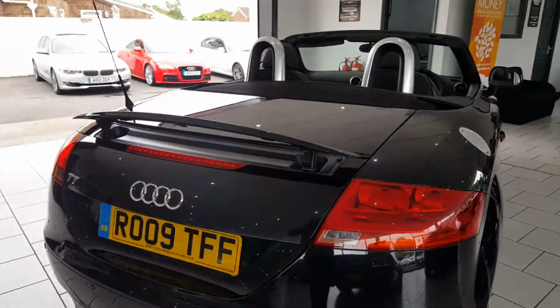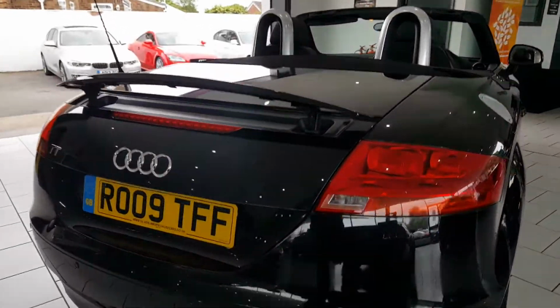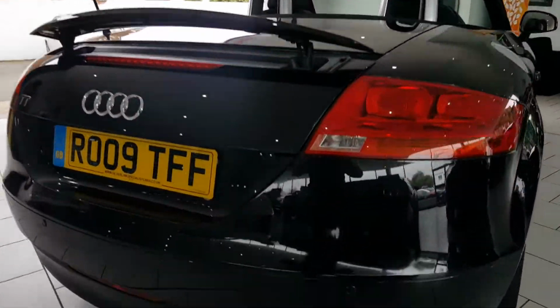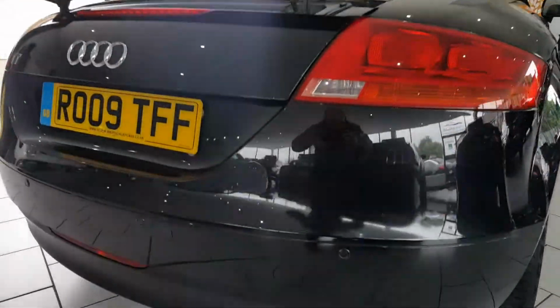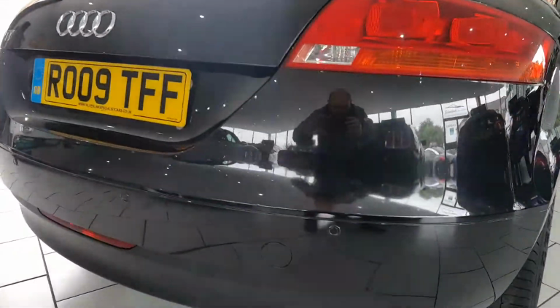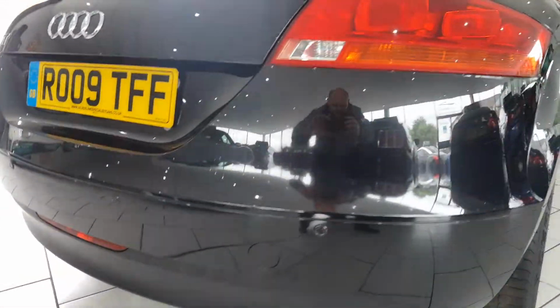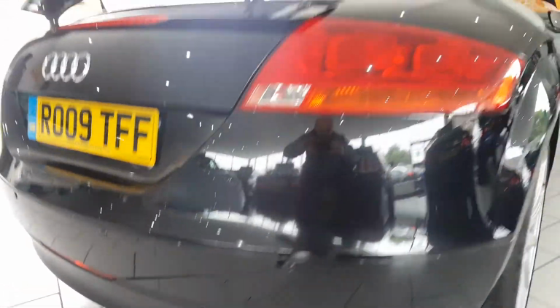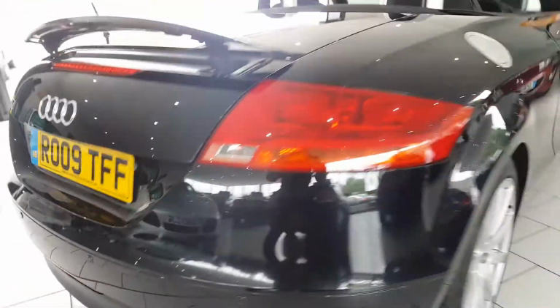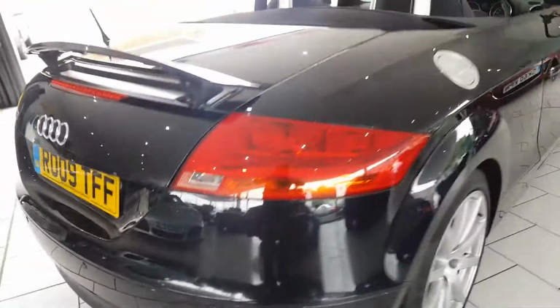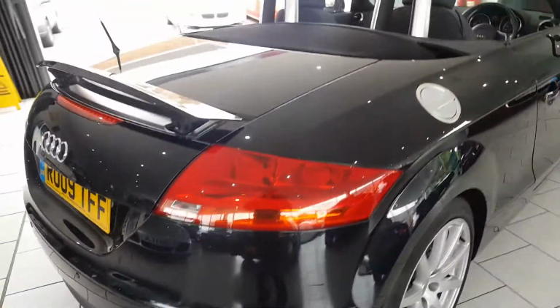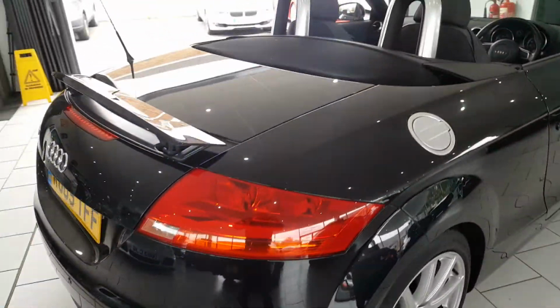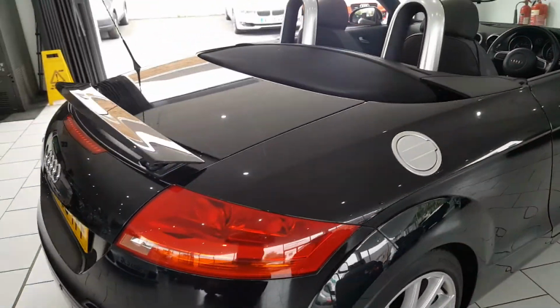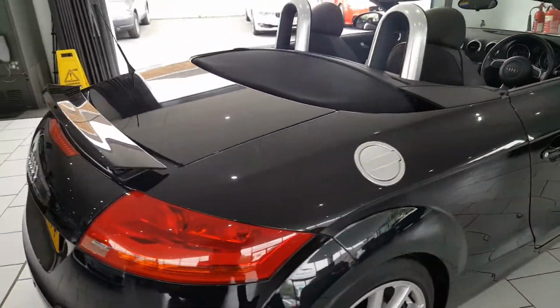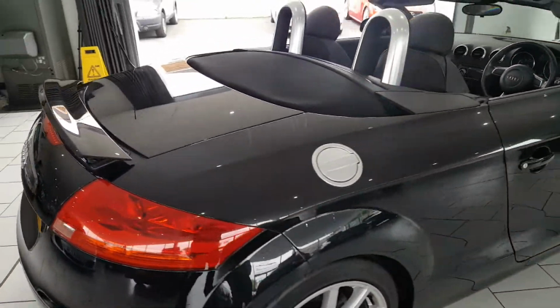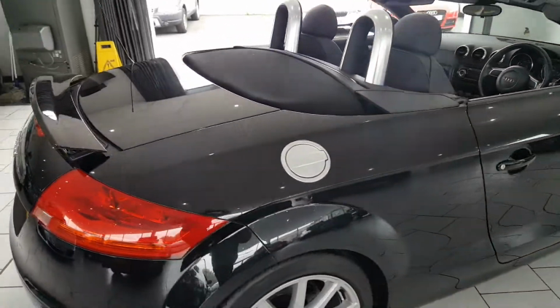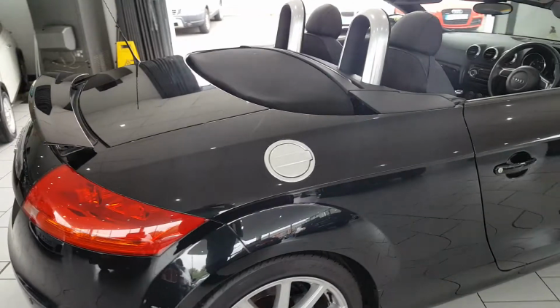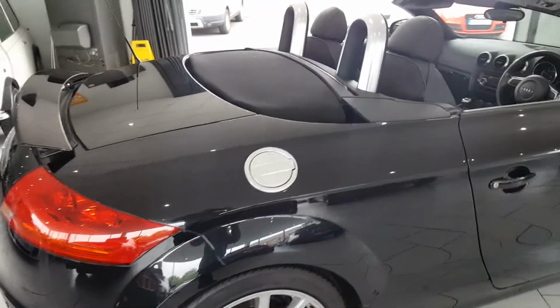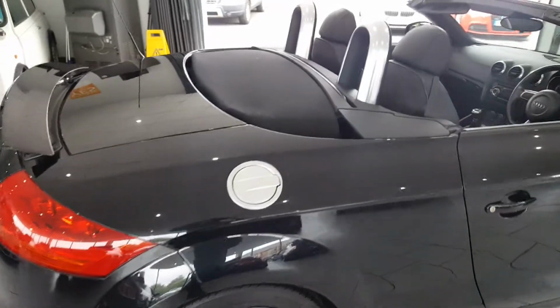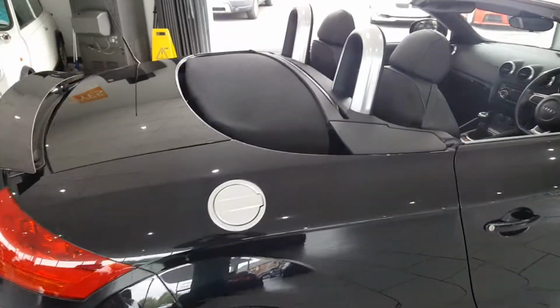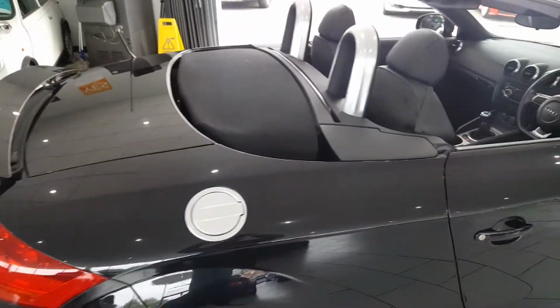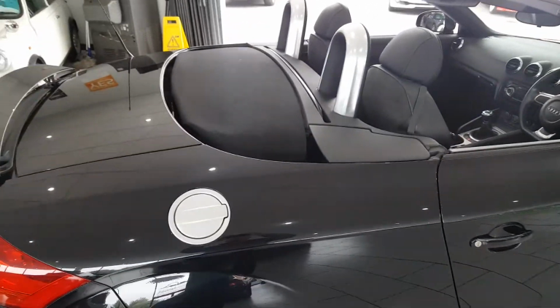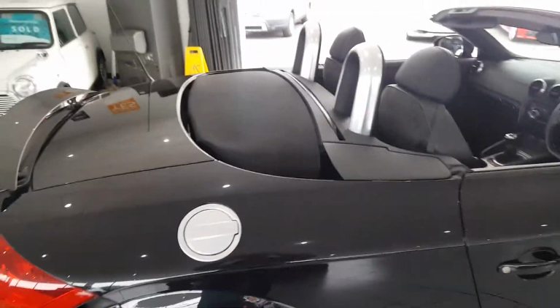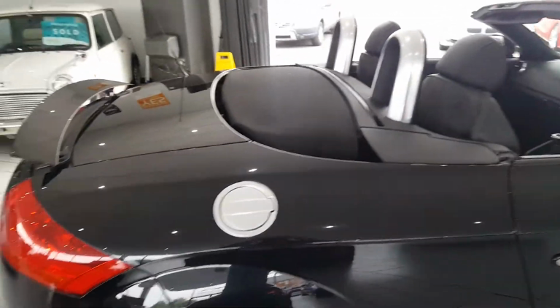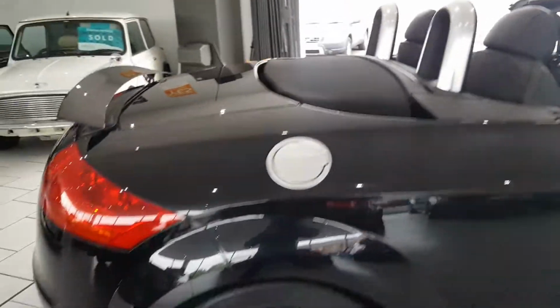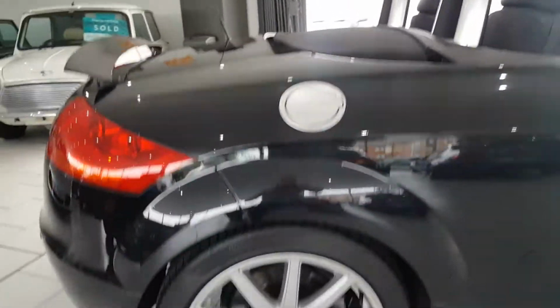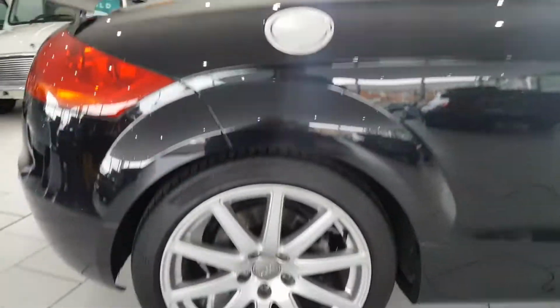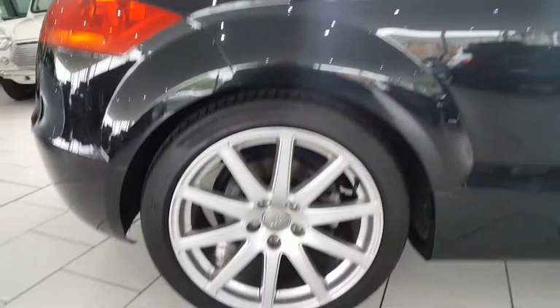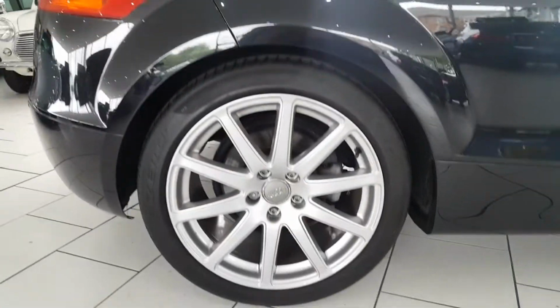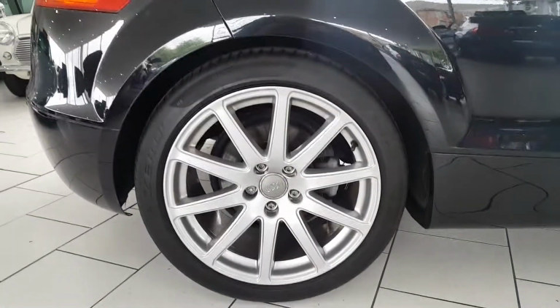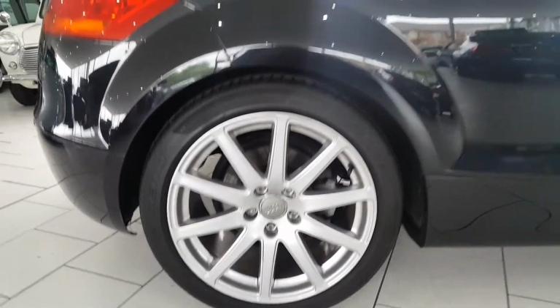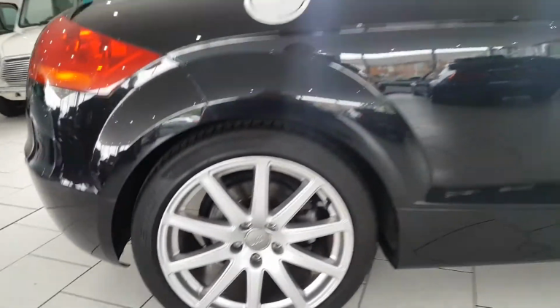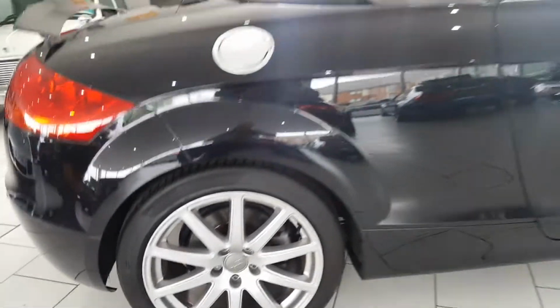It's been upgraded with additional rear parking sensors. It's finished in this lovely metallic black with black hood and the 18-inch multi-spoke alloy wheels.